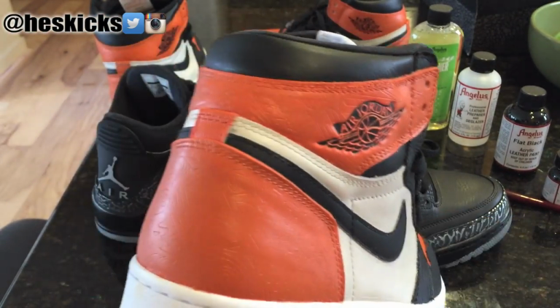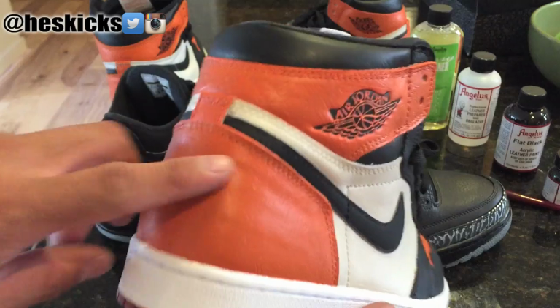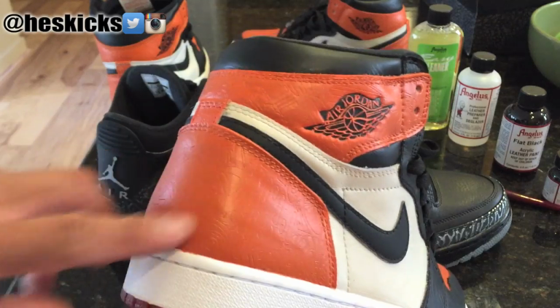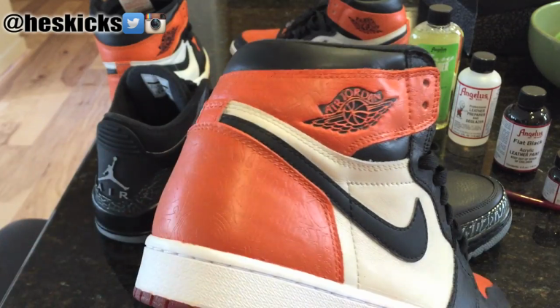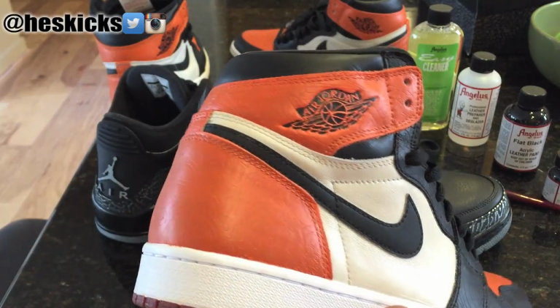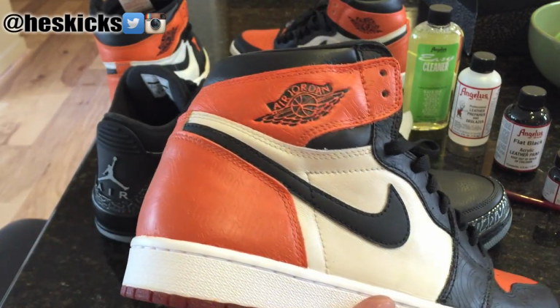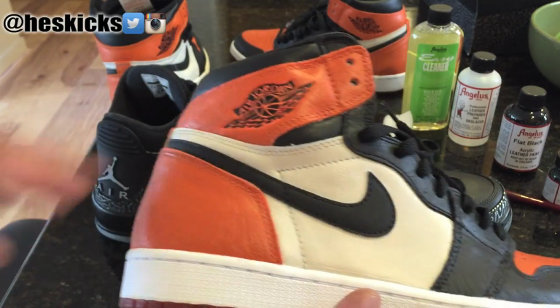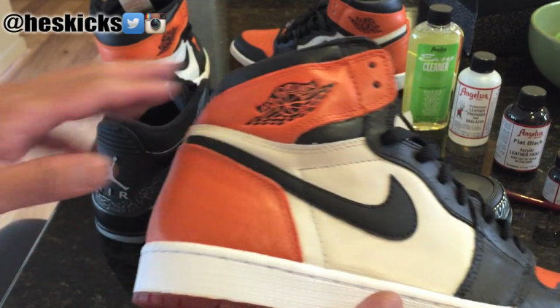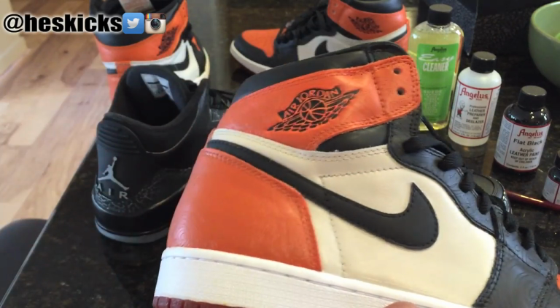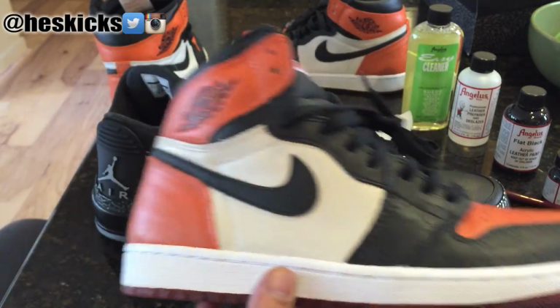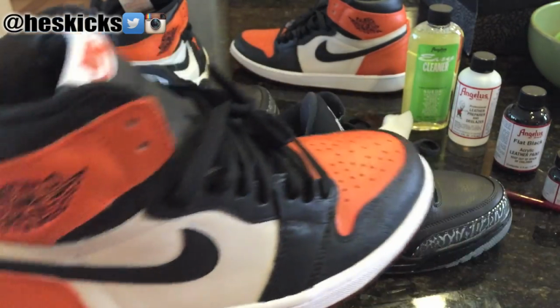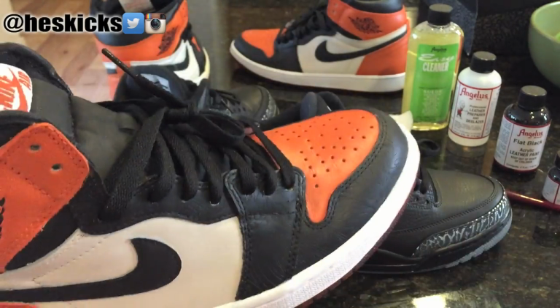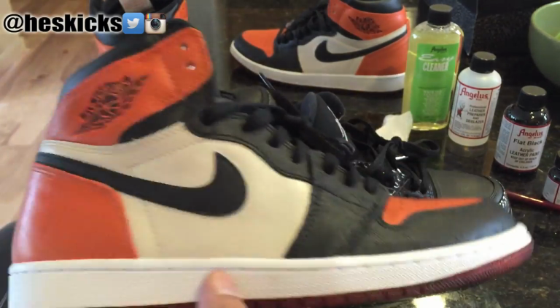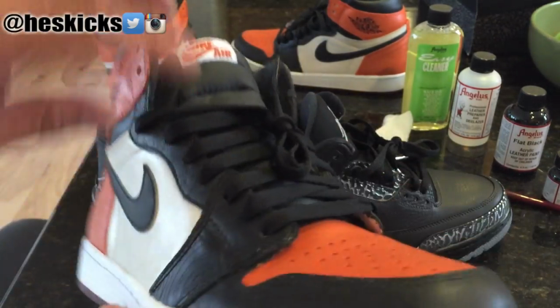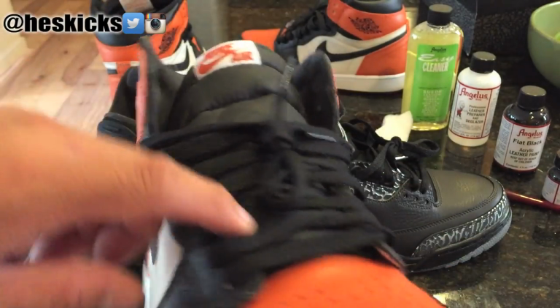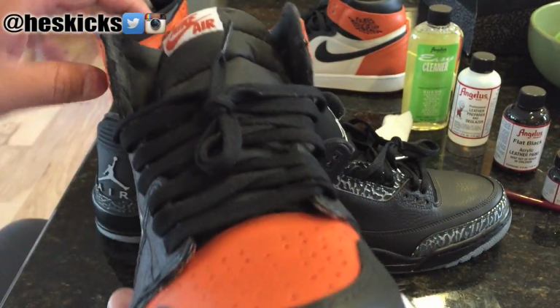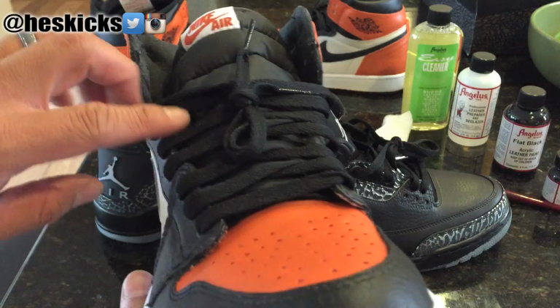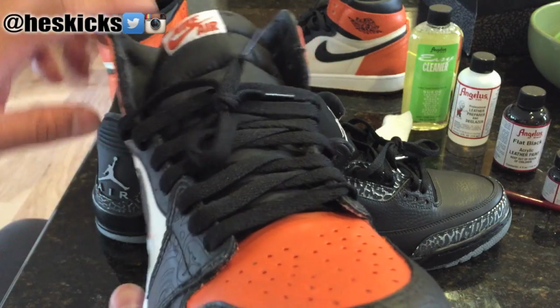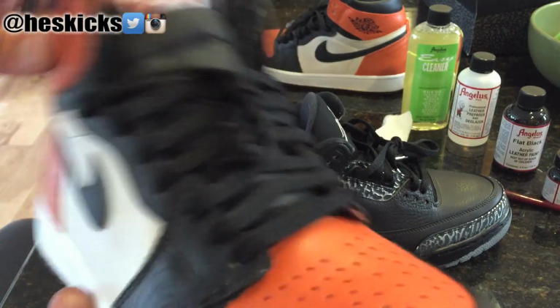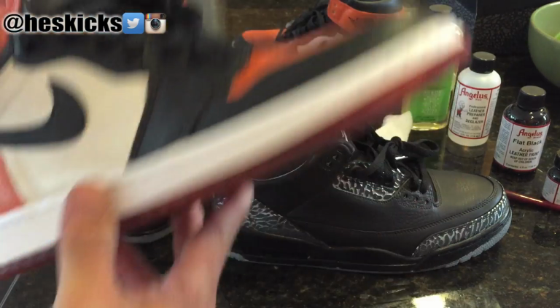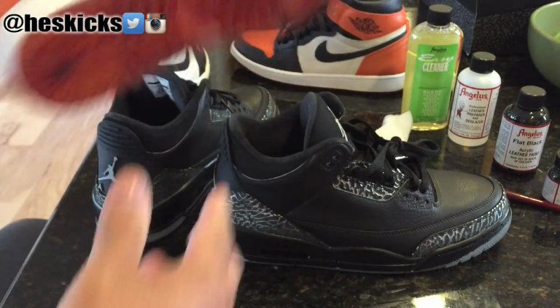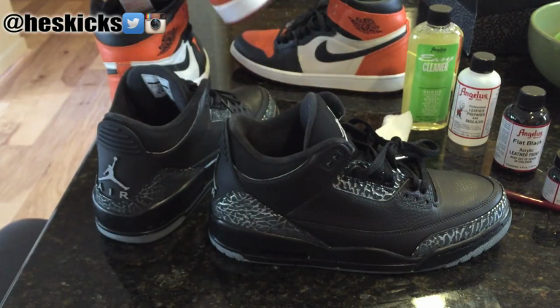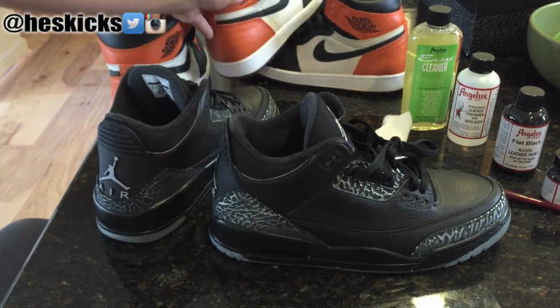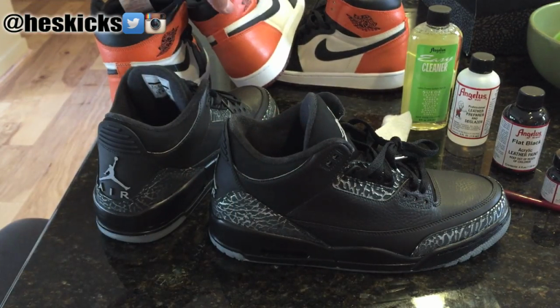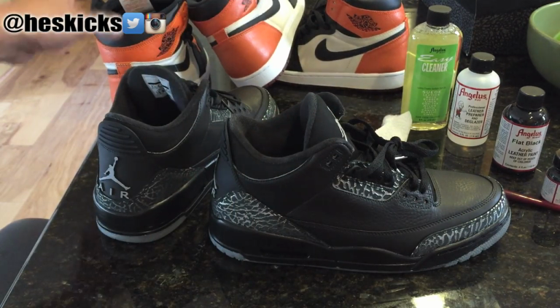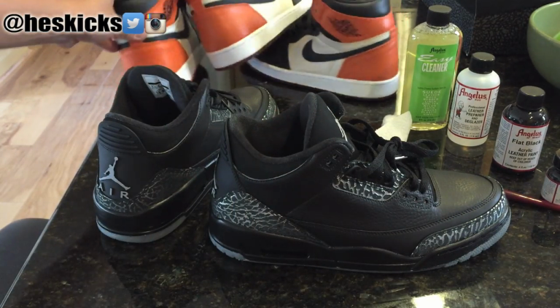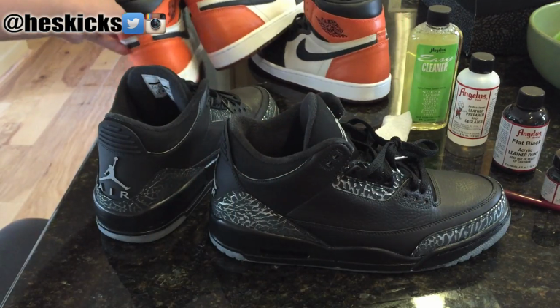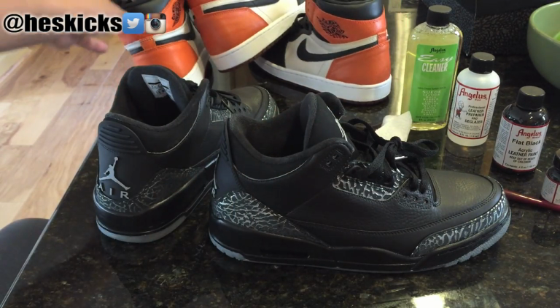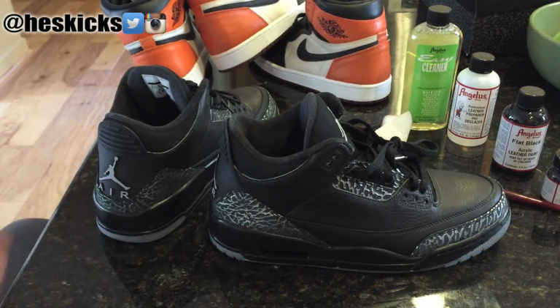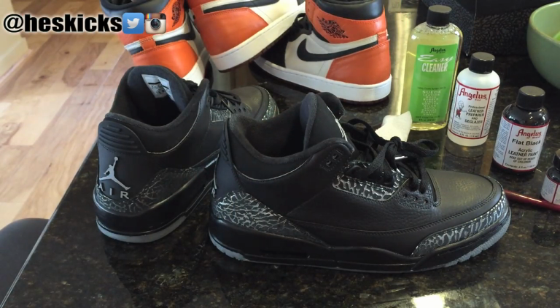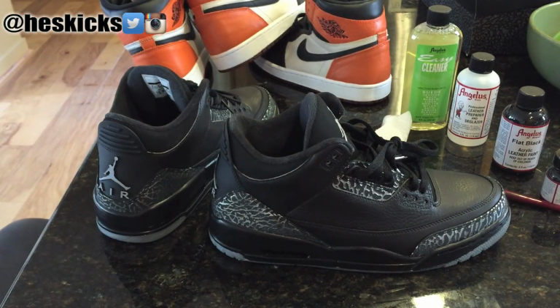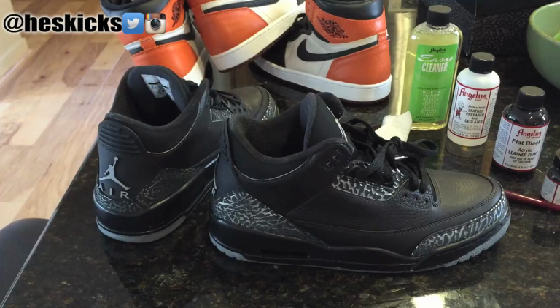And this one I did a little bit more color matching on. I filled out the black piping because that was something that I needed to do. So if you guys are interested in that video, check that out in the description as well.